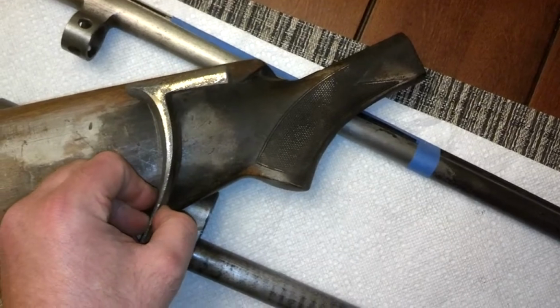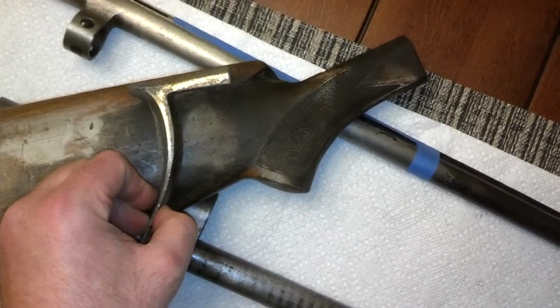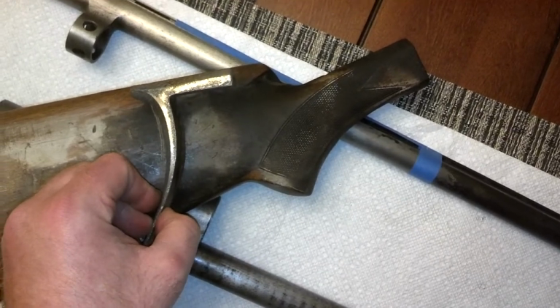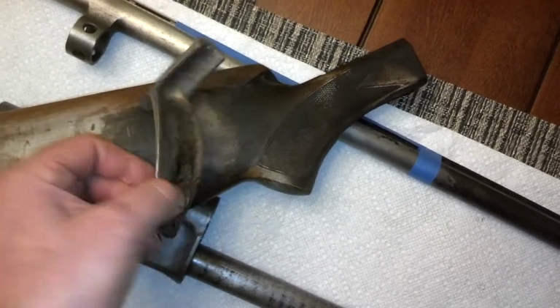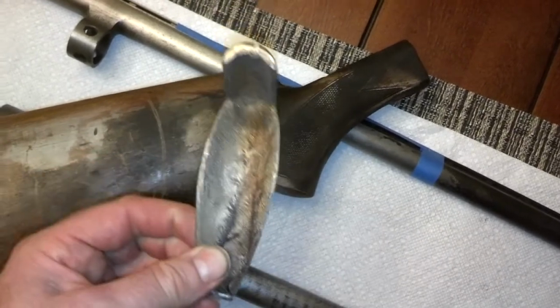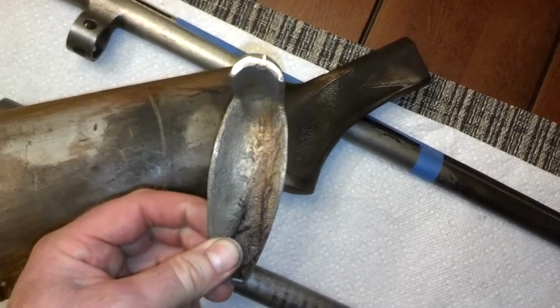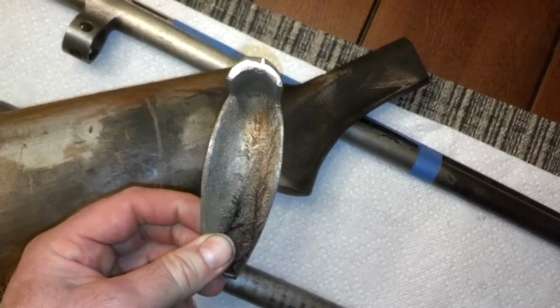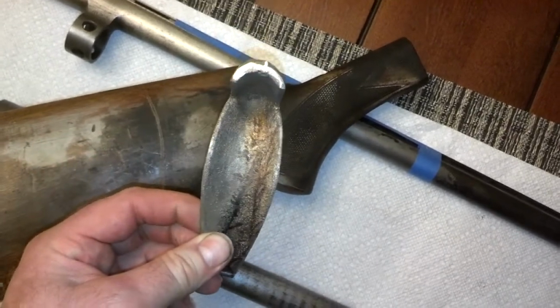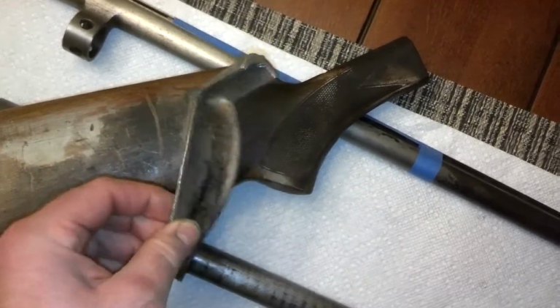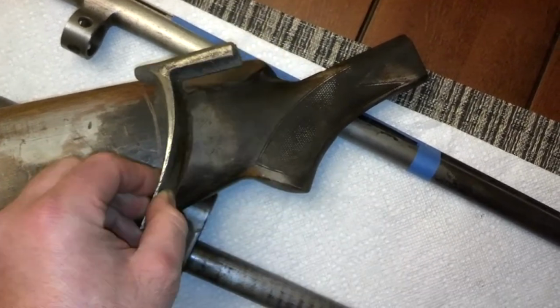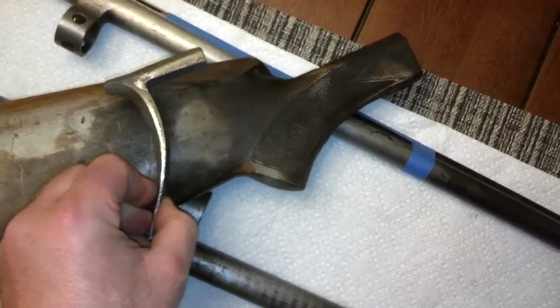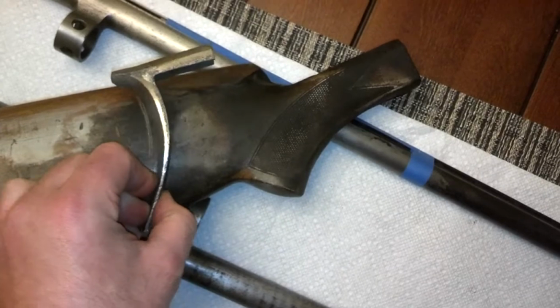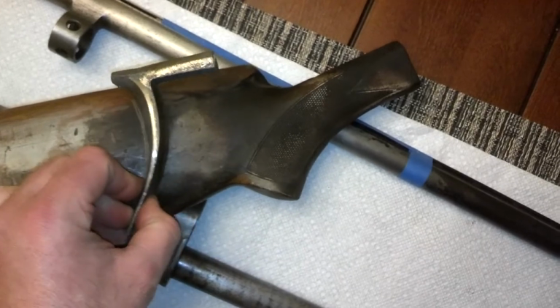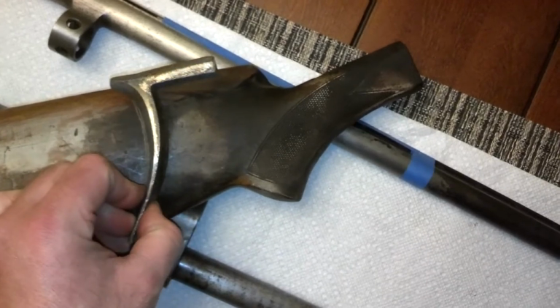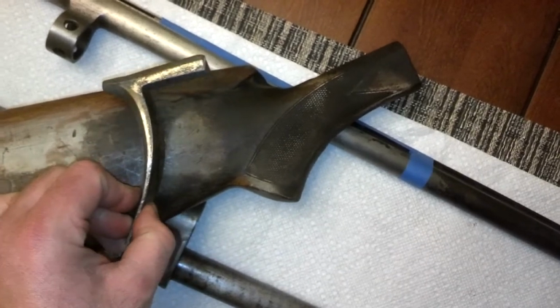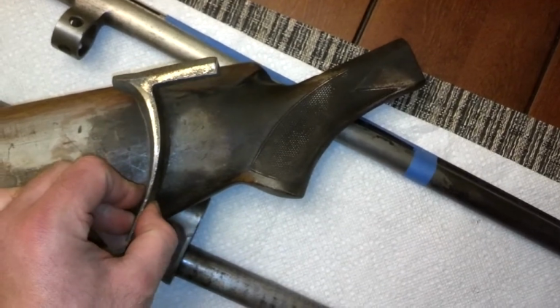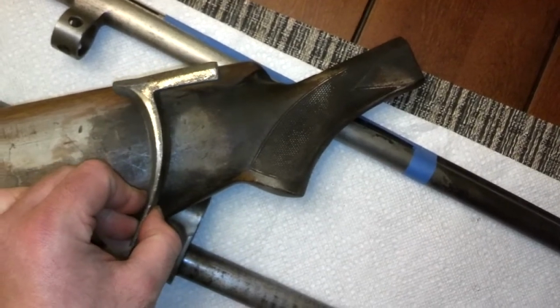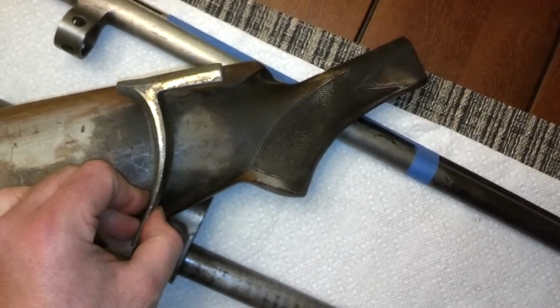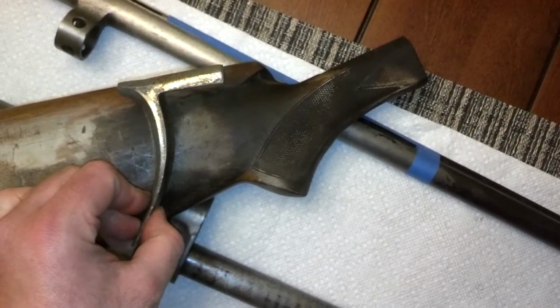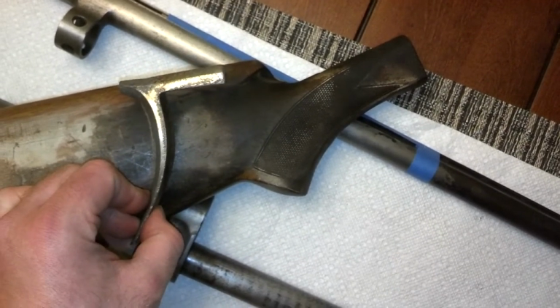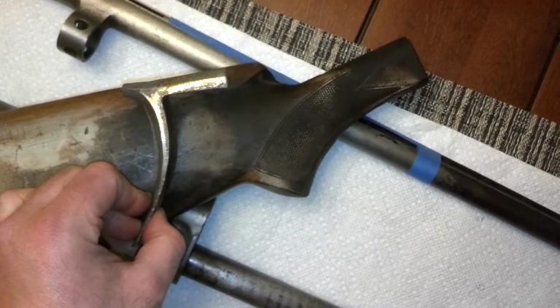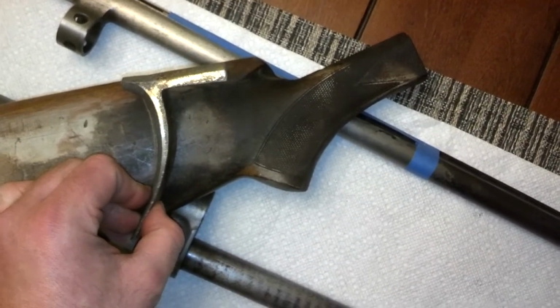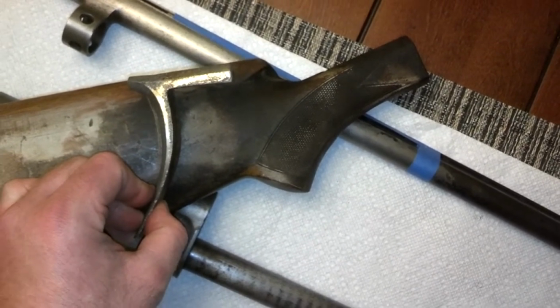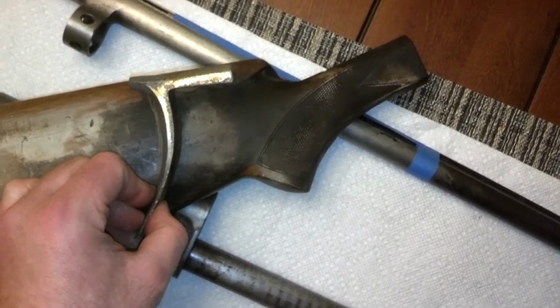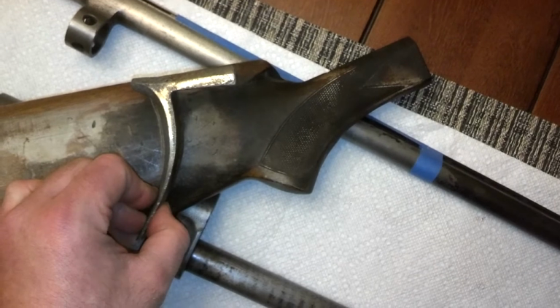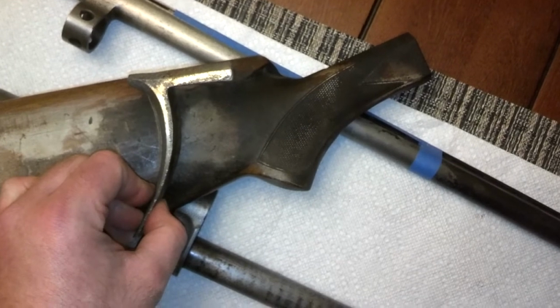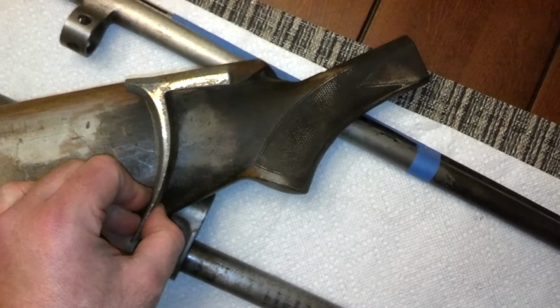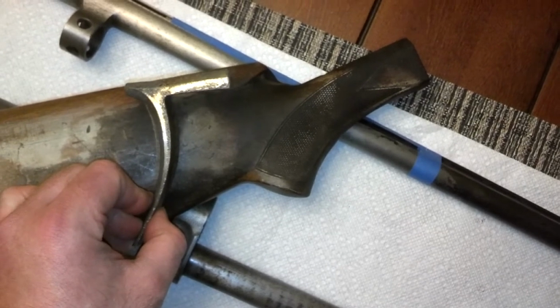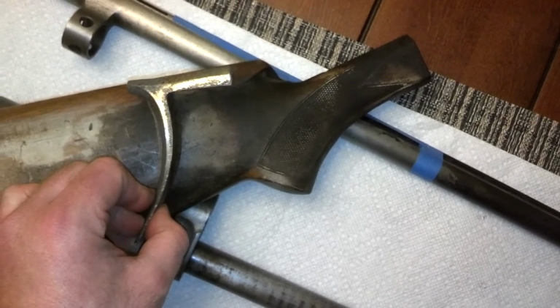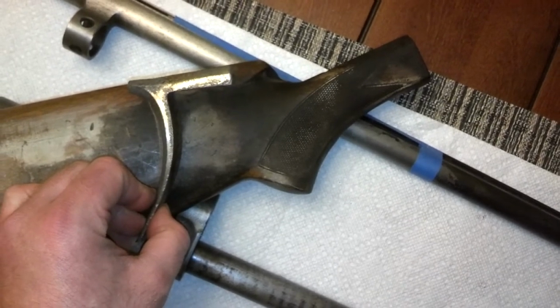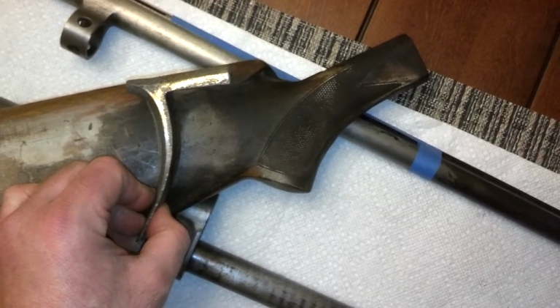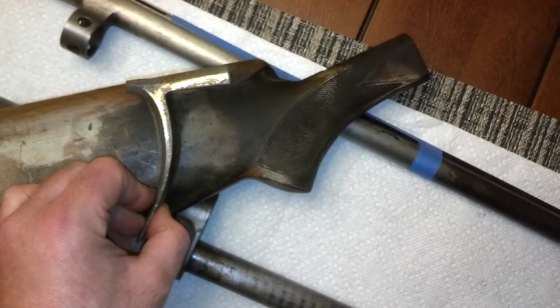I don't know about inletting for that shape up top — that's going to be some work. I may have to find somebody that's got better tools than I do. Maybe even a set of chisels.